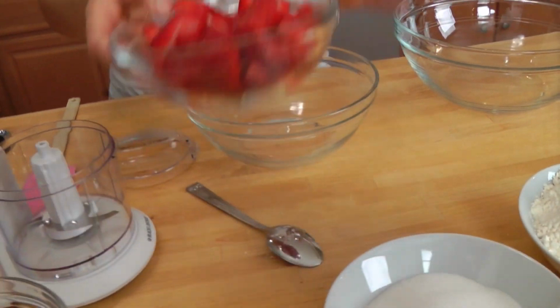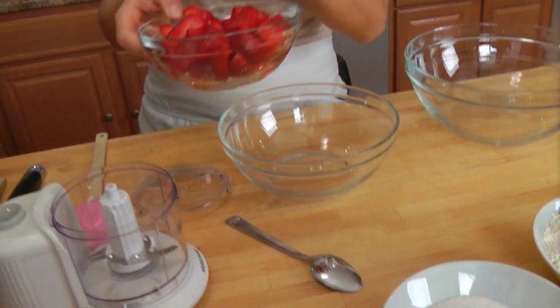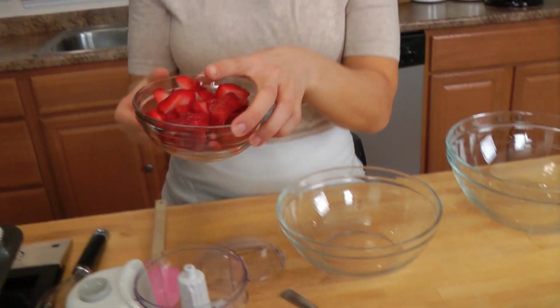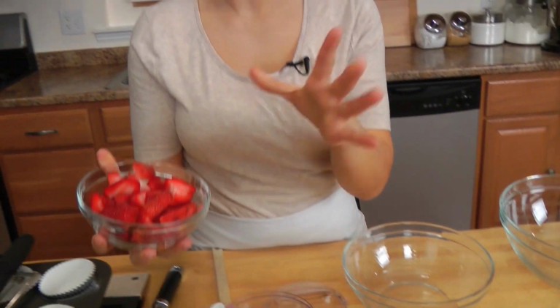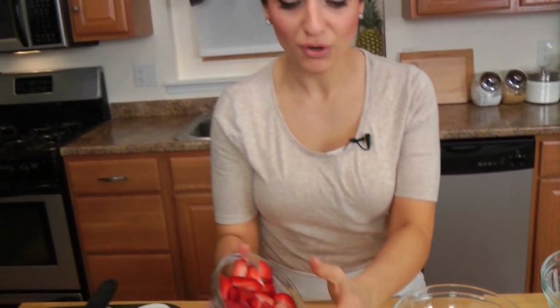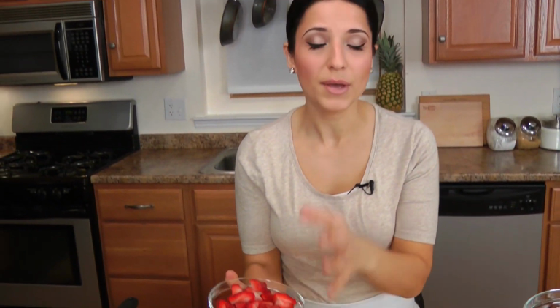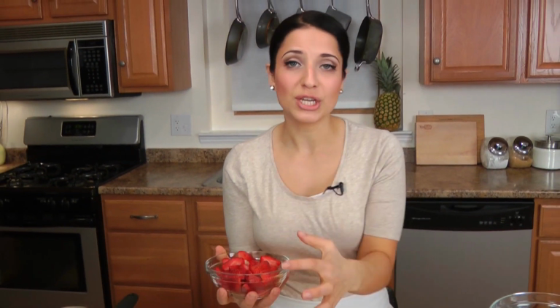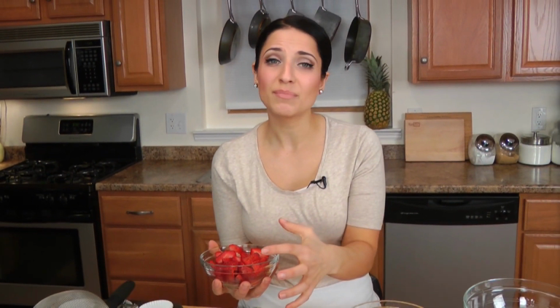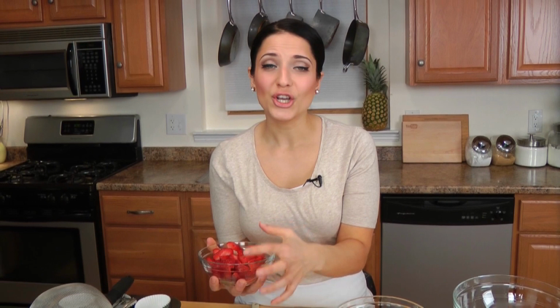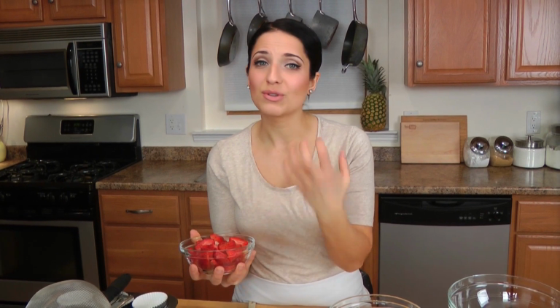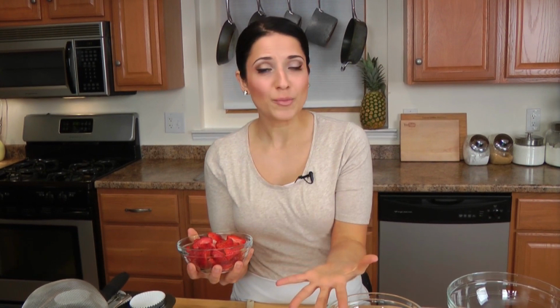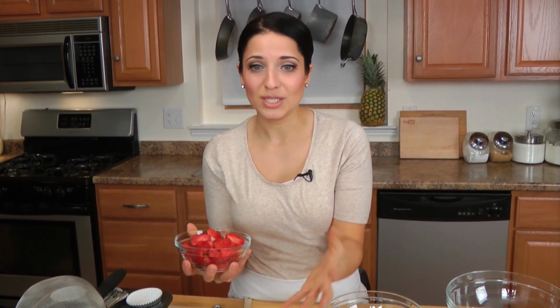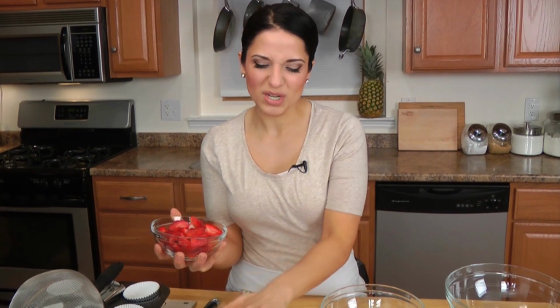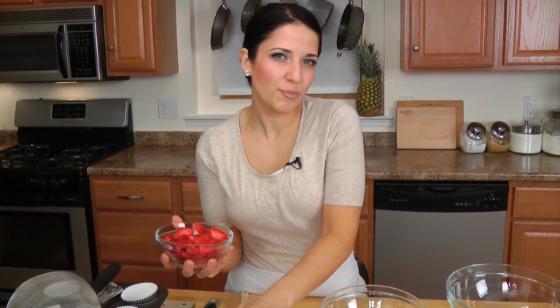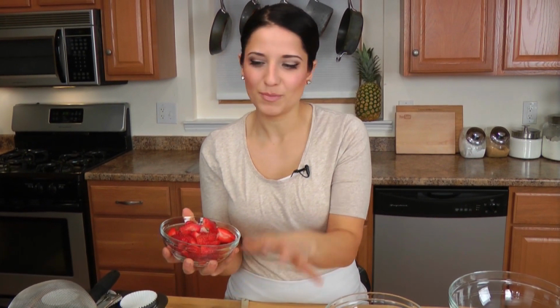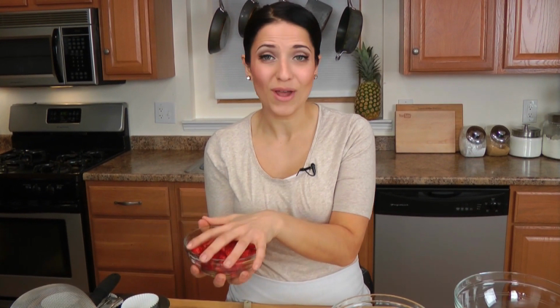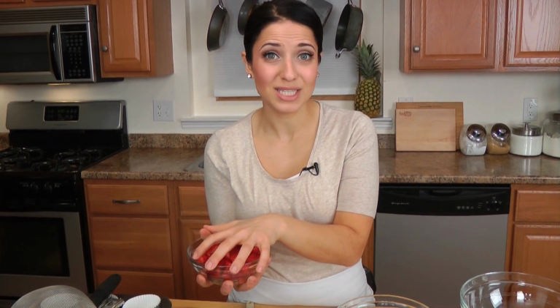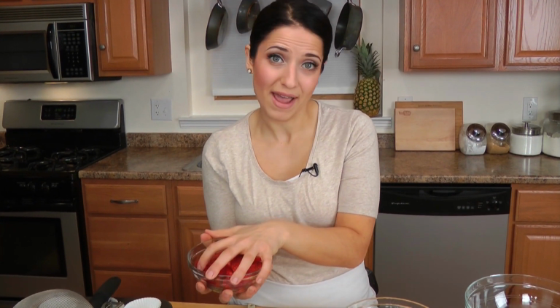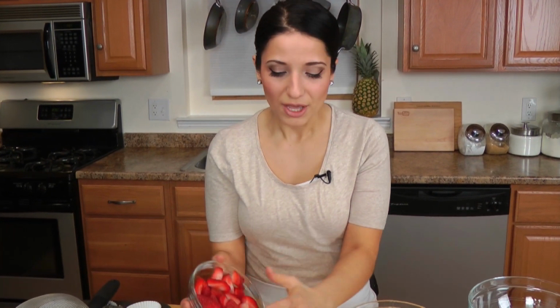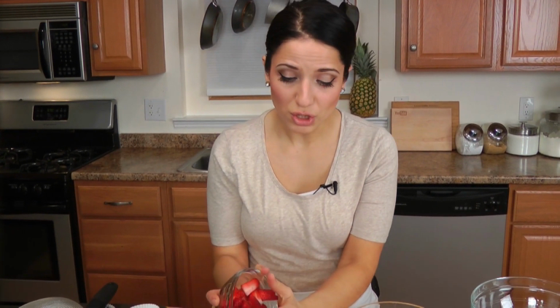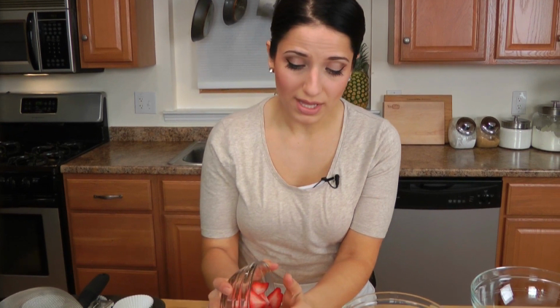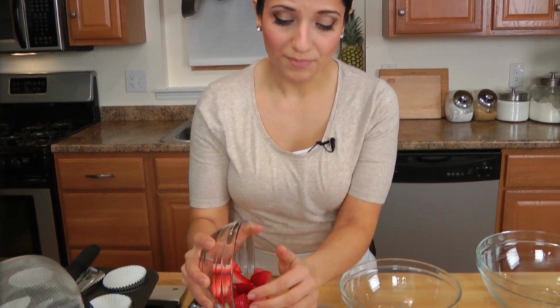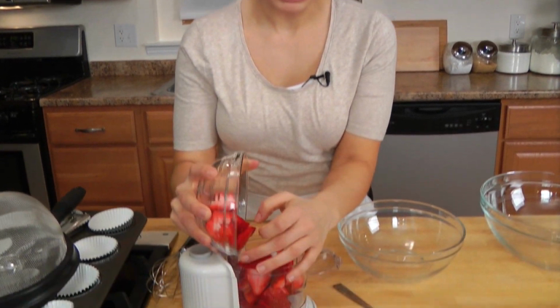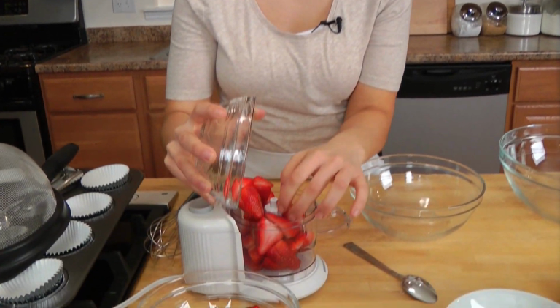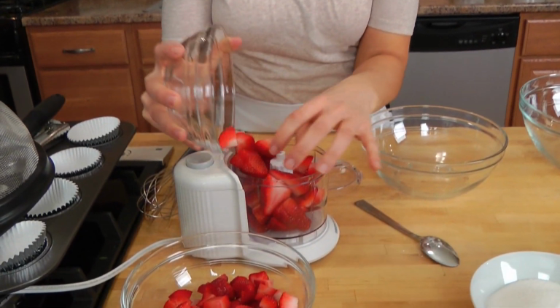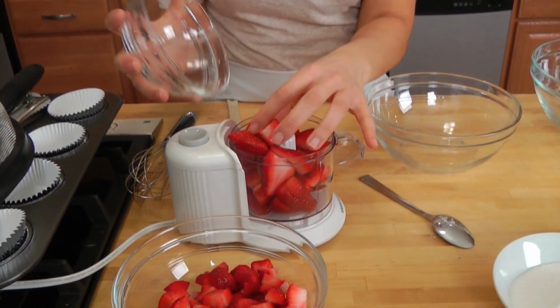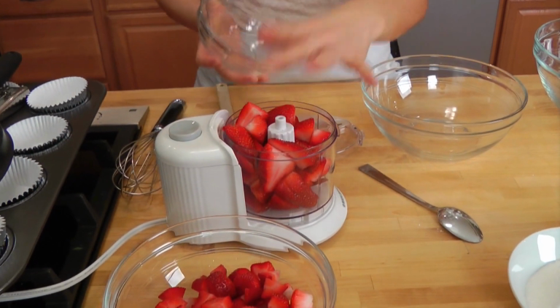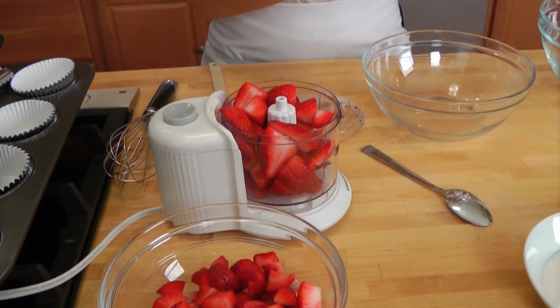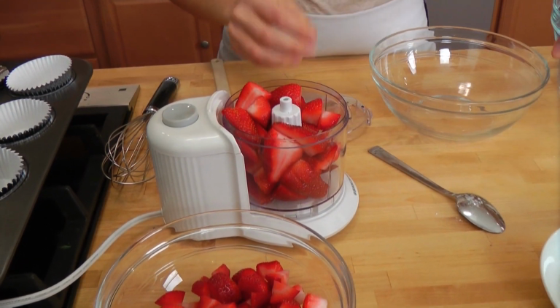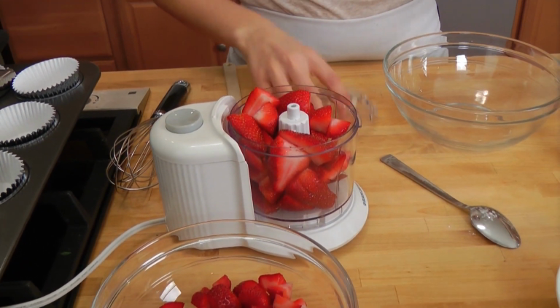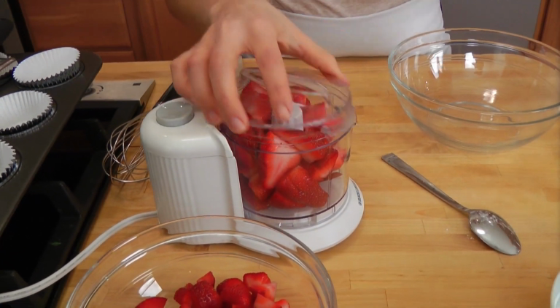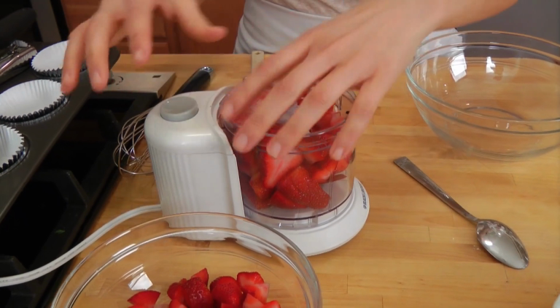We're going to take some of our strawberries and we're going to puree them. You can do this in a blender, you can do this in a food processor — I'm going to do it in a little food processor because I don't have a lot to puree. You can also do it with an immersion blender if you have one. Now just puree this up.